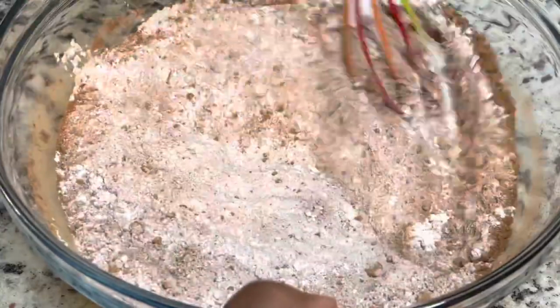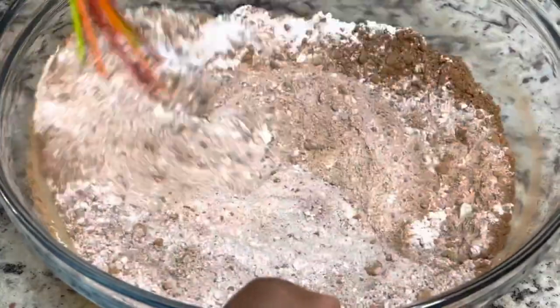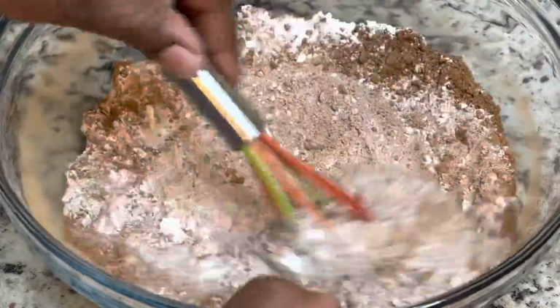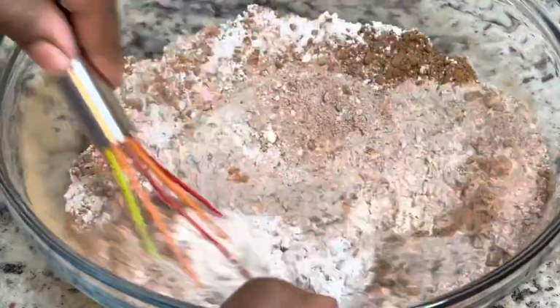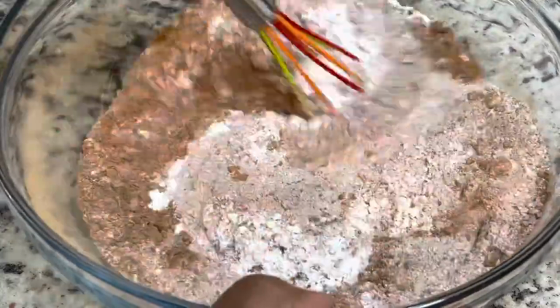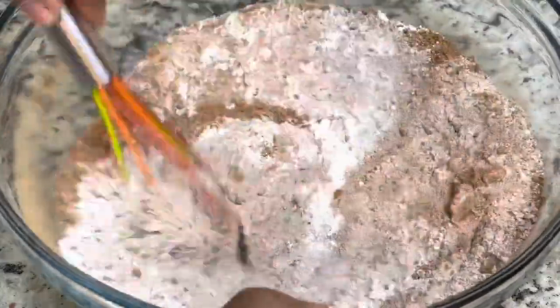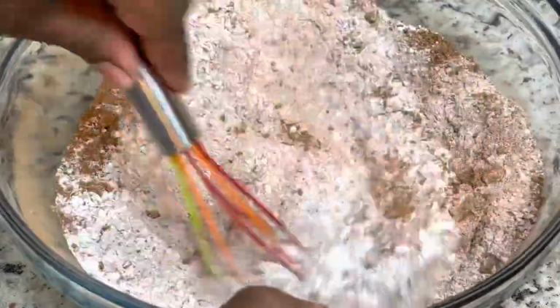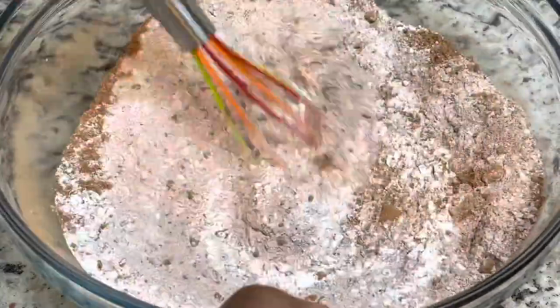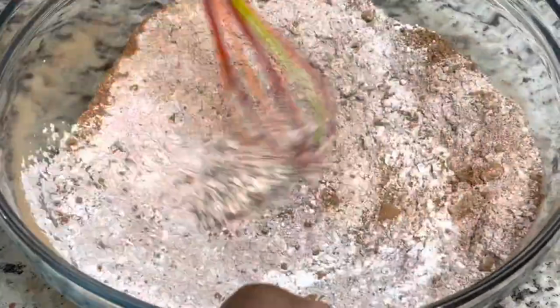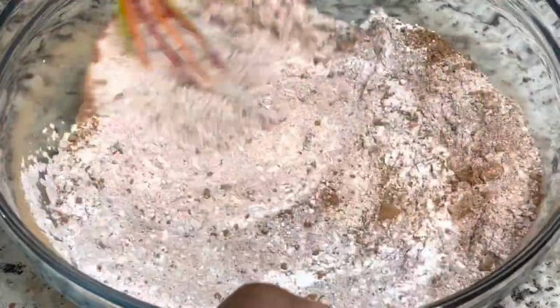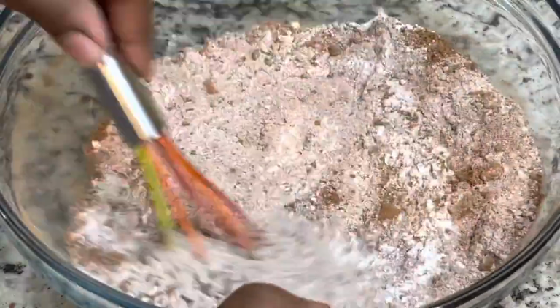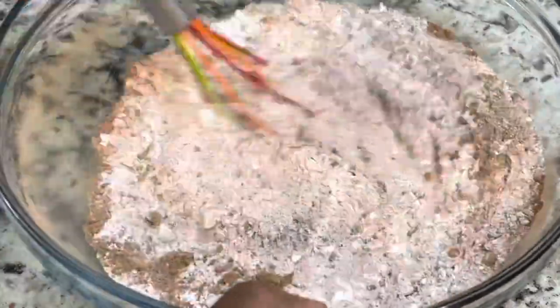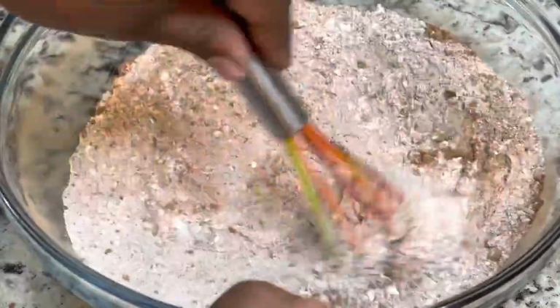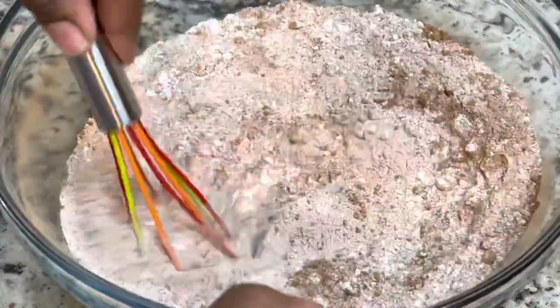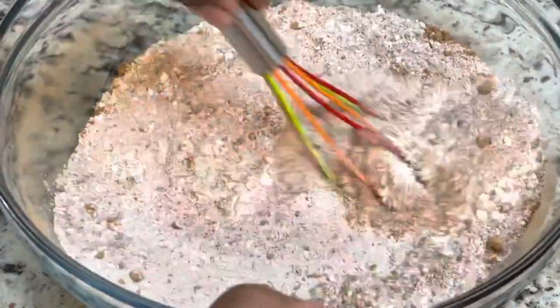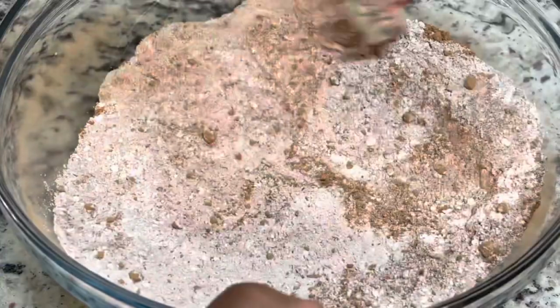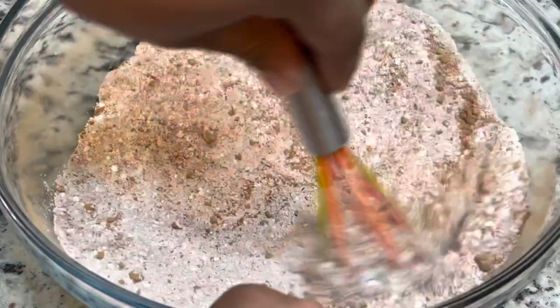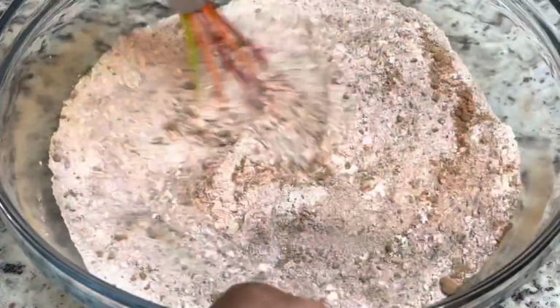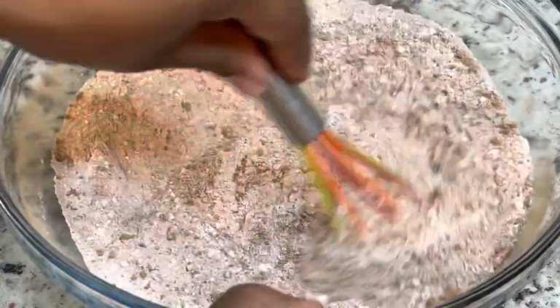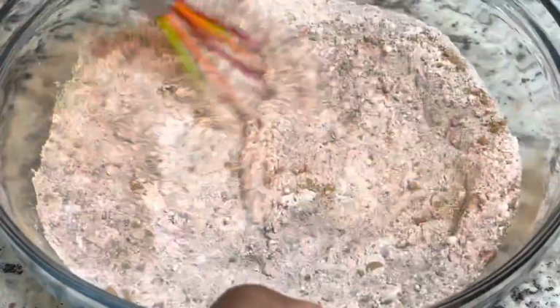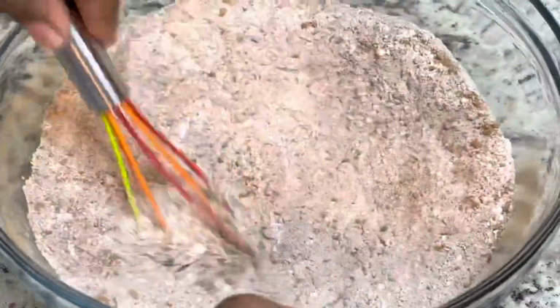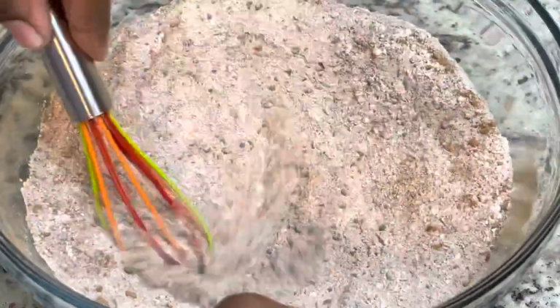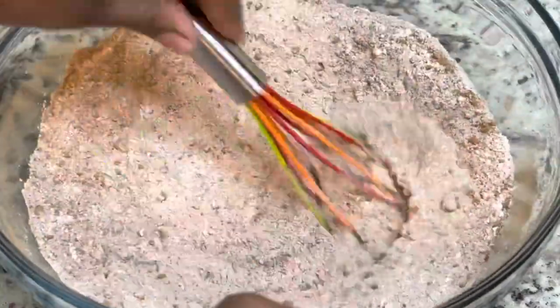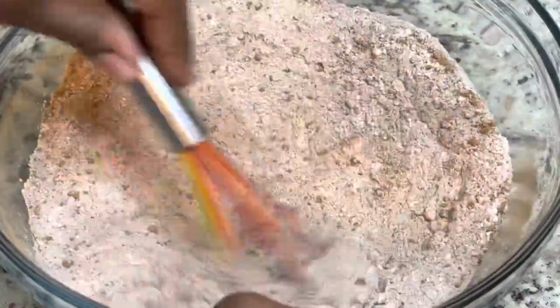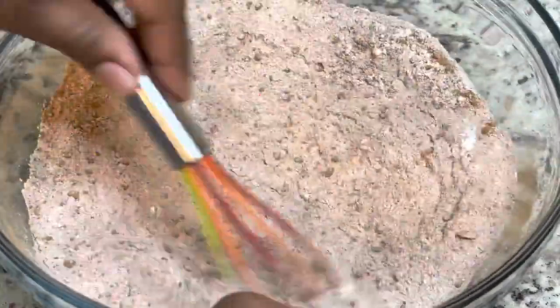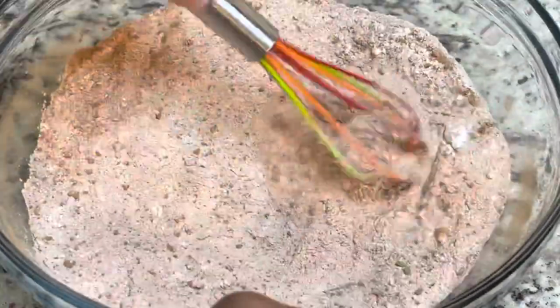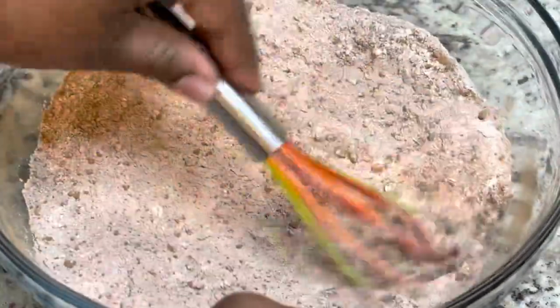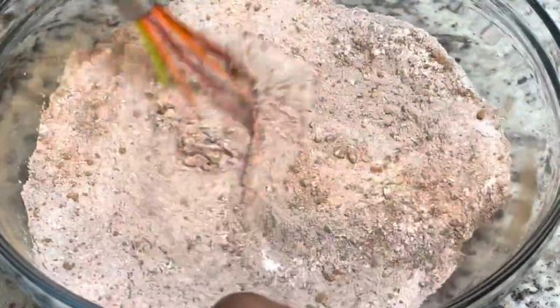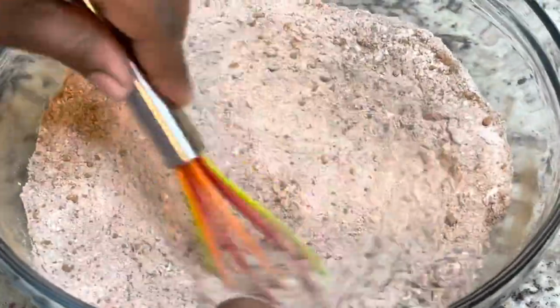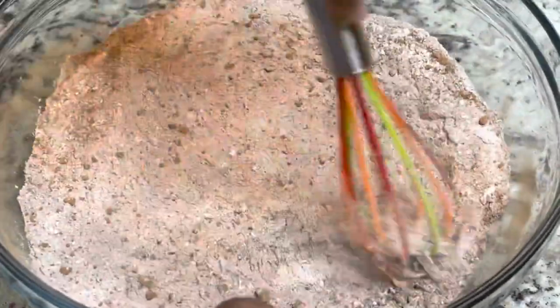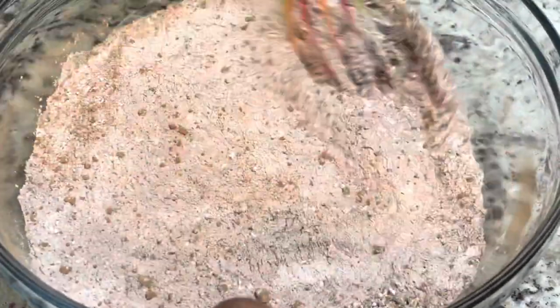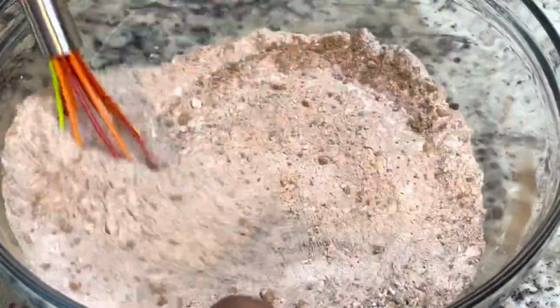I did end up sifting my dry ingredients because I felt like there were just too many lumps inside of the cocoa powder. I forgot to sift it before I put all of that together, so I just put all of that through the sifter.